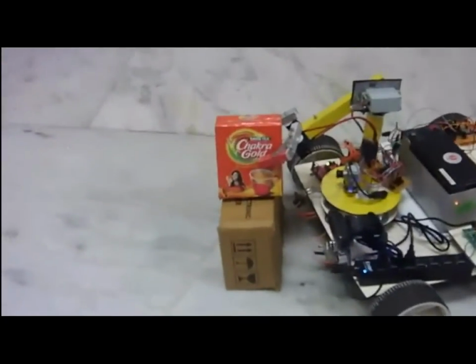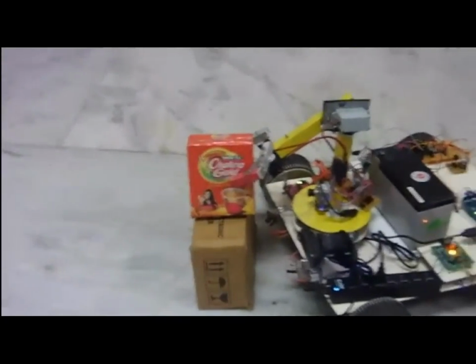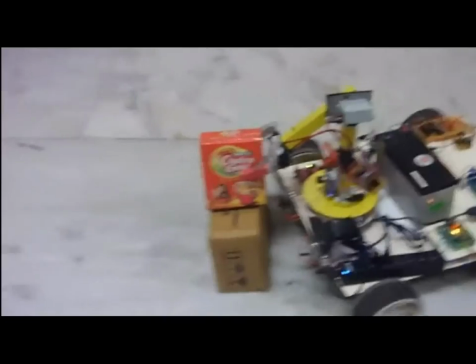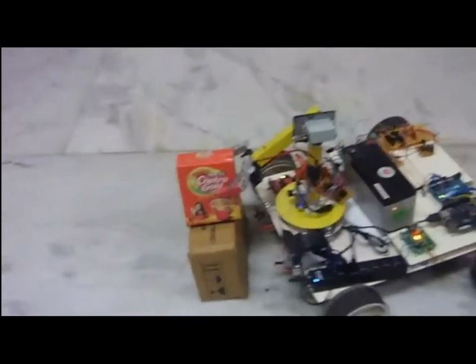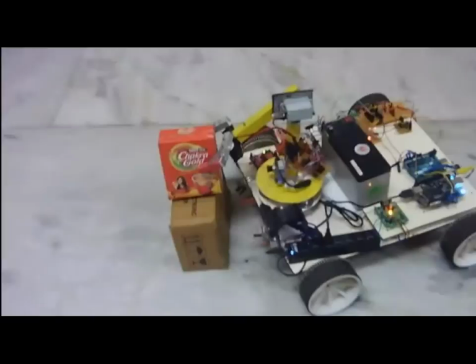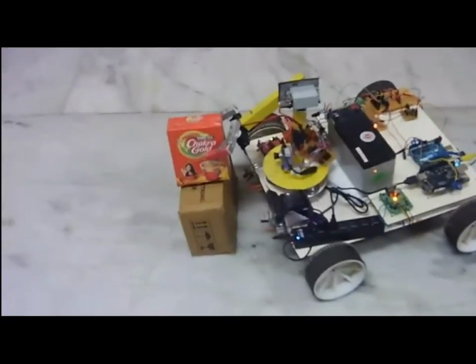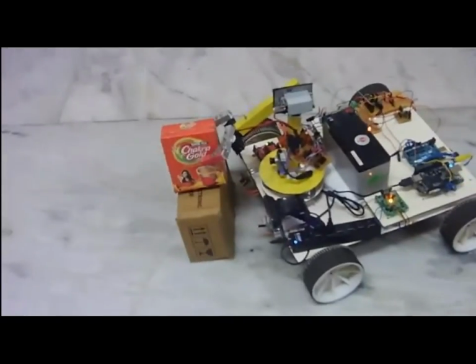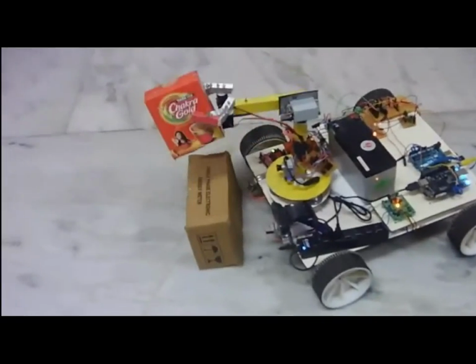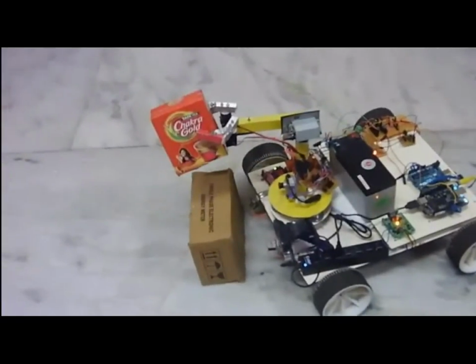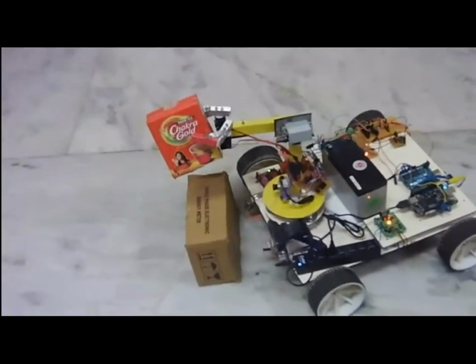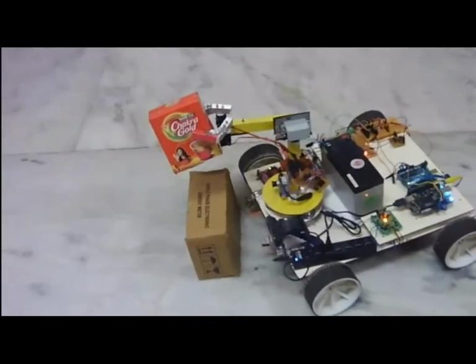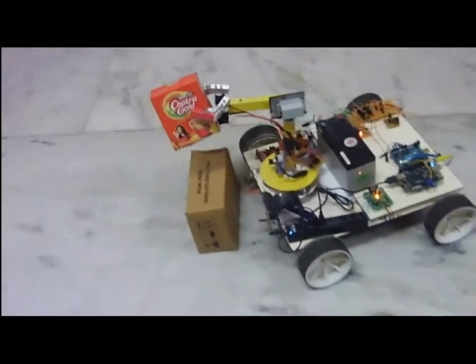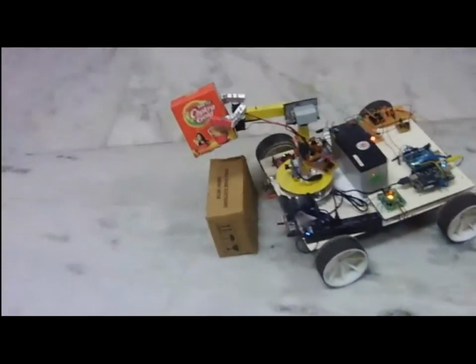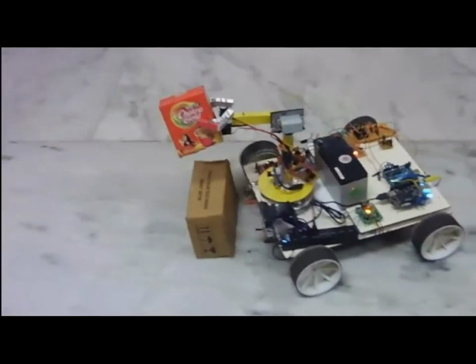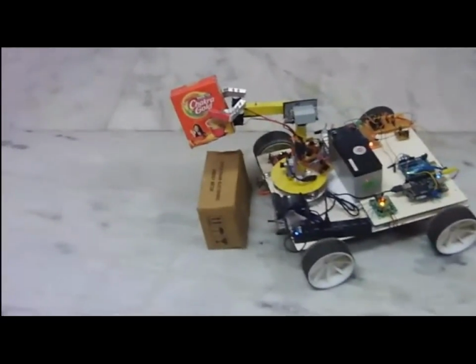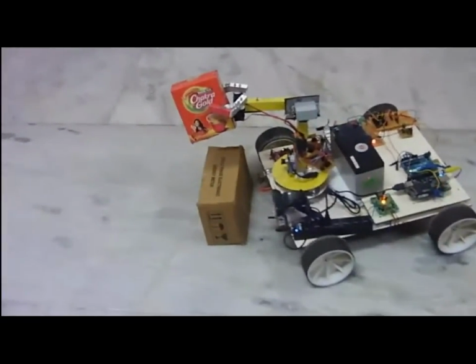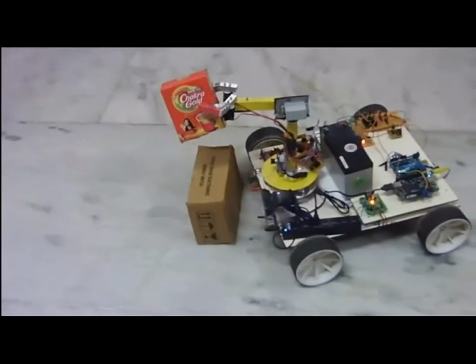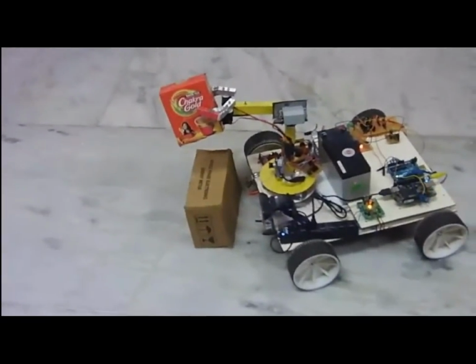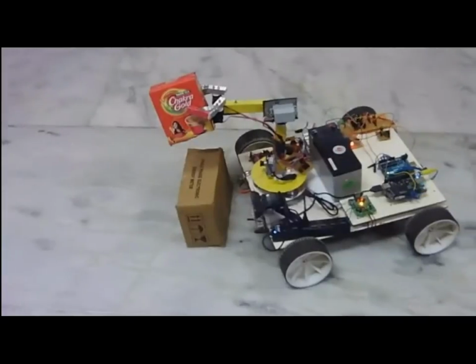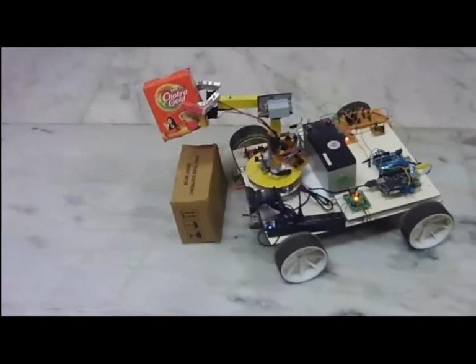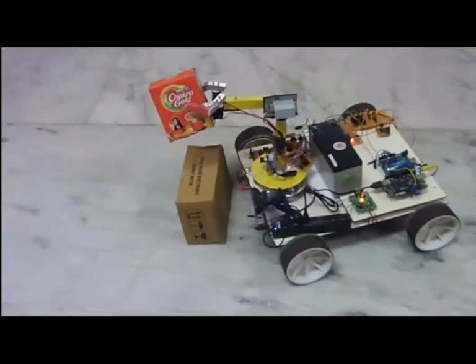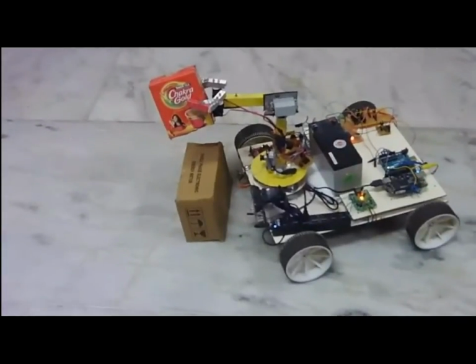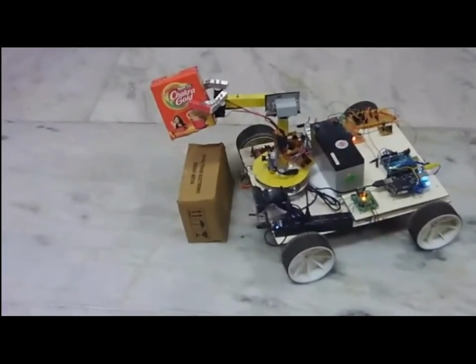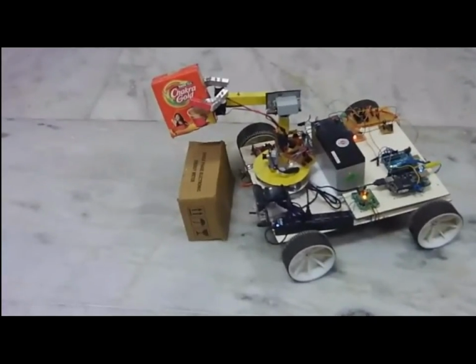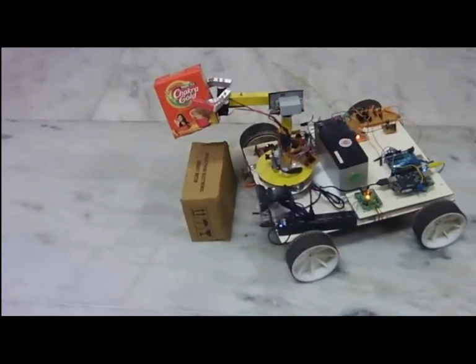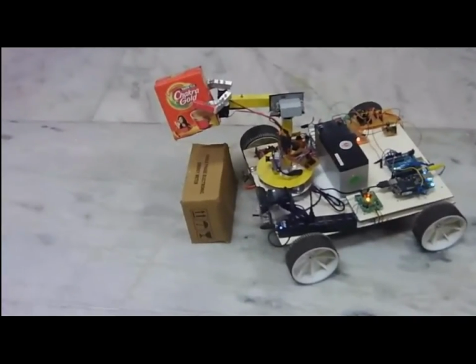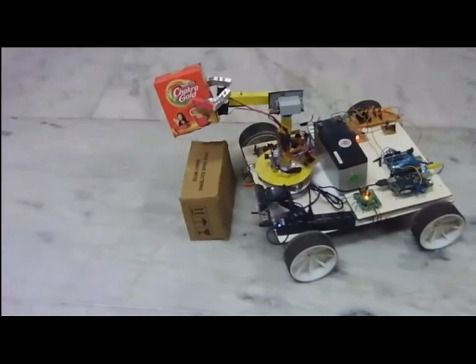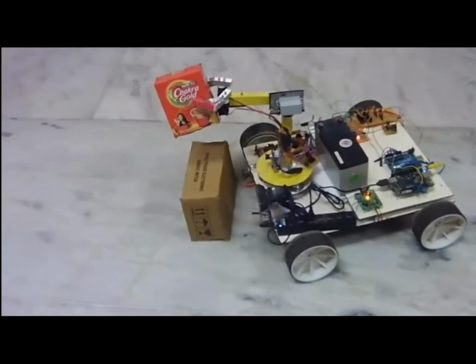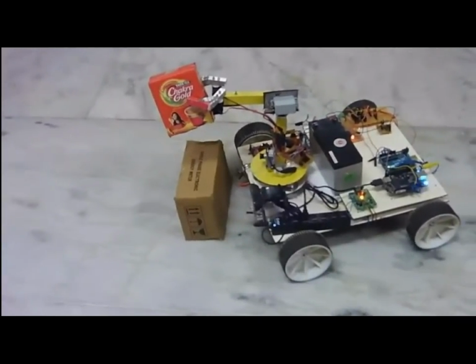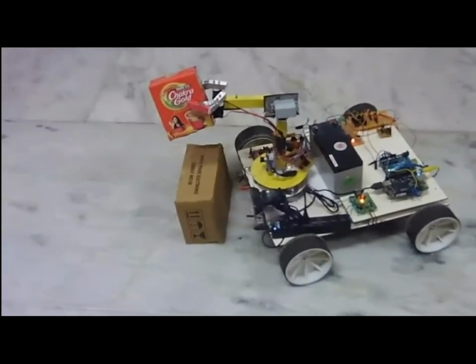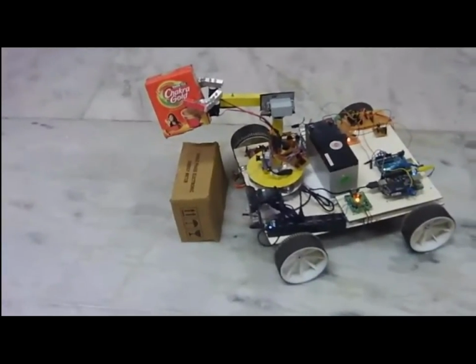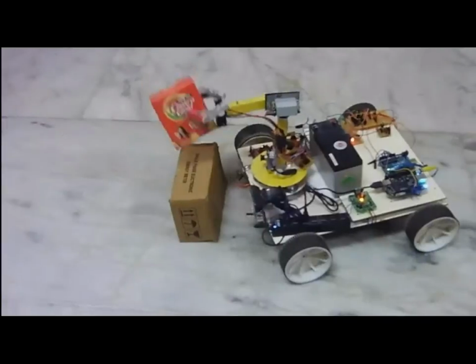Once the robotic arm gets a hold of the object, the limit switch is activated, which in turn provides feedback to the processor to change from the object detection algorithm to the human face detection algorithm.